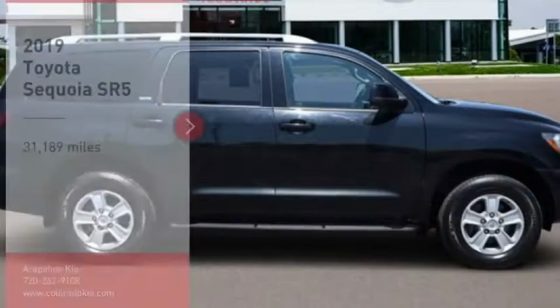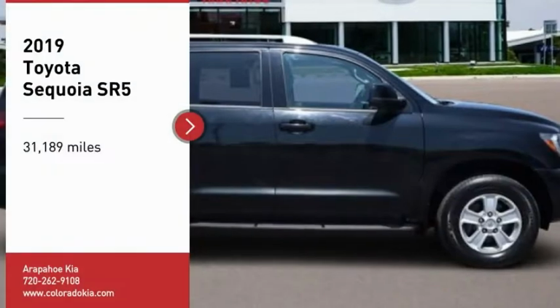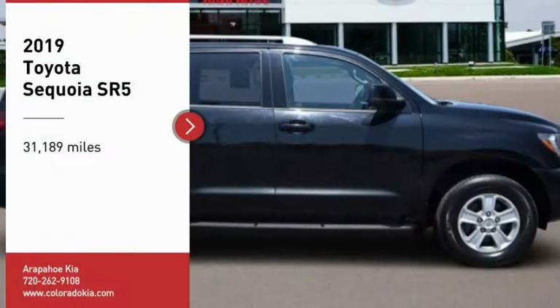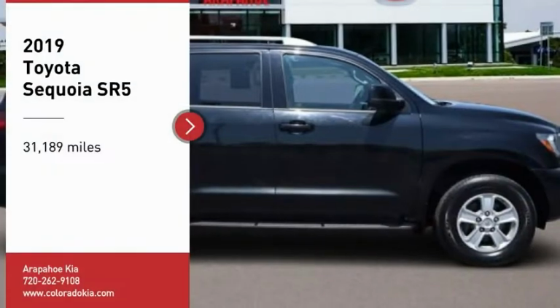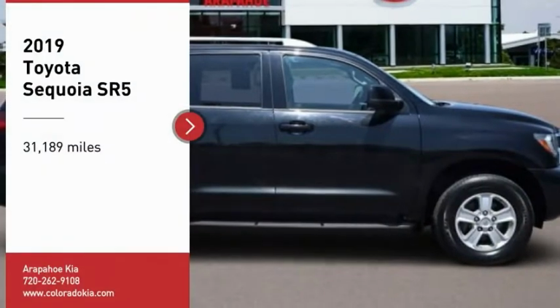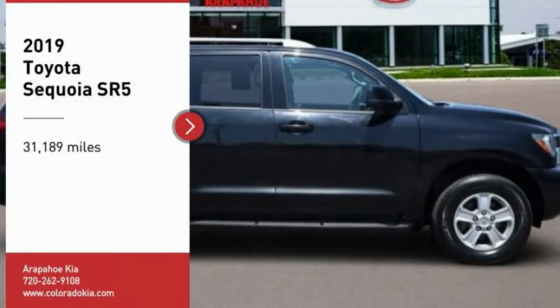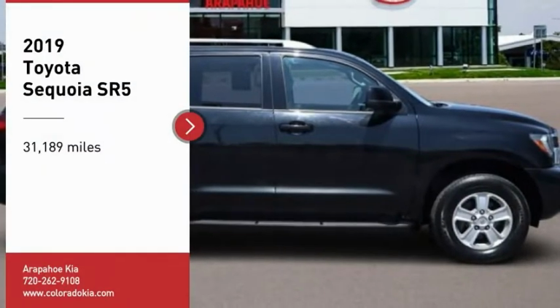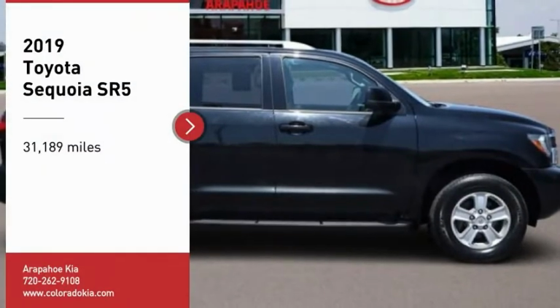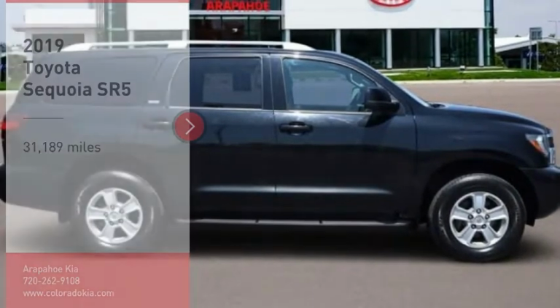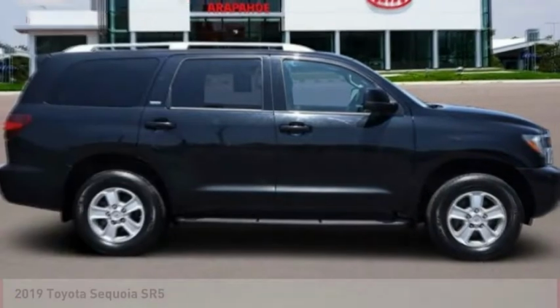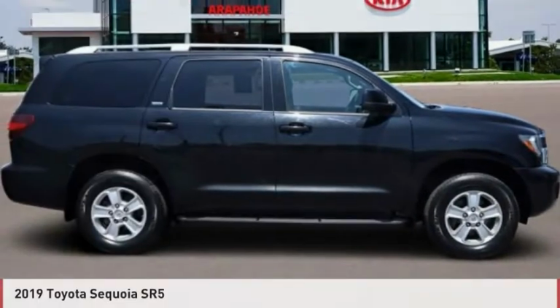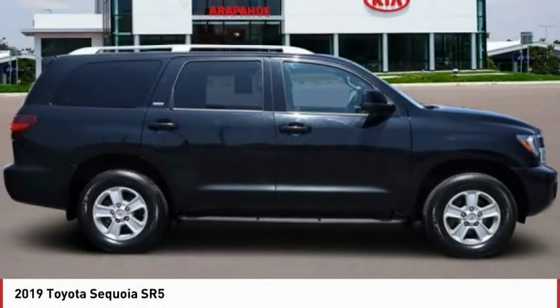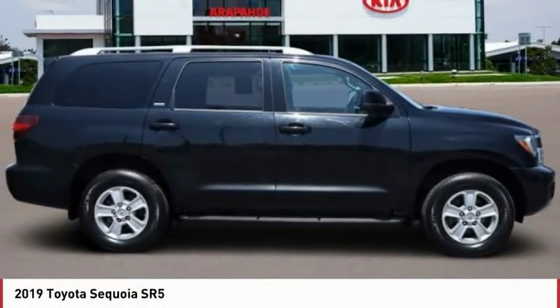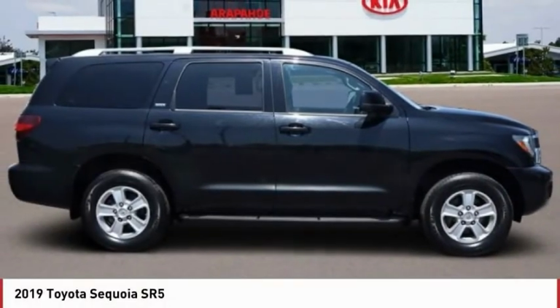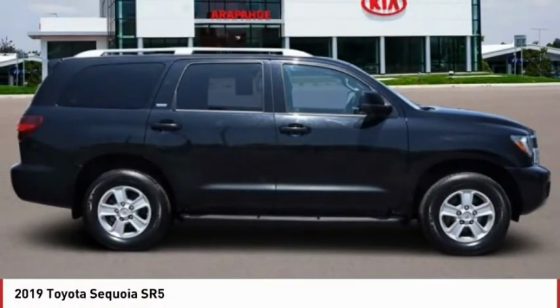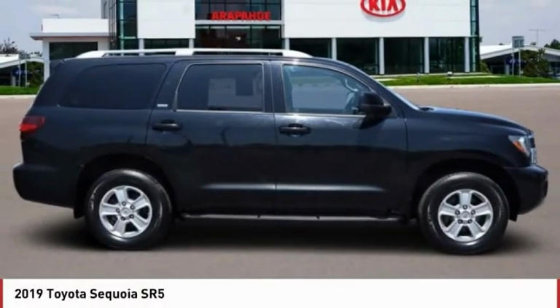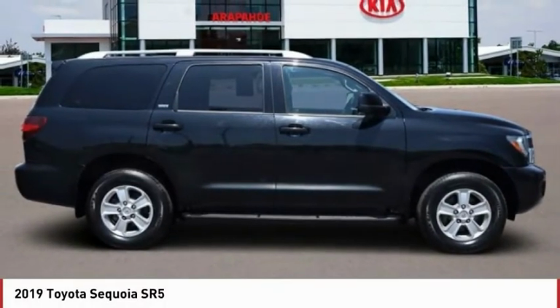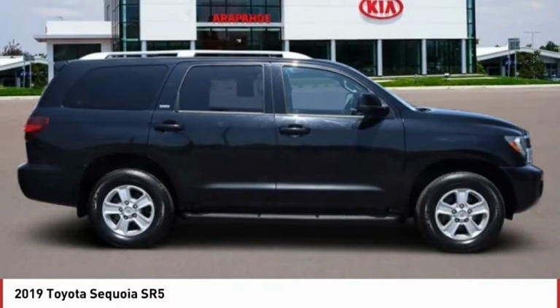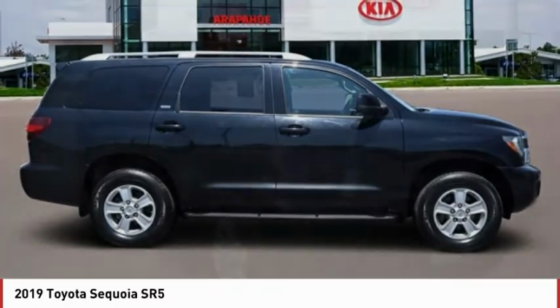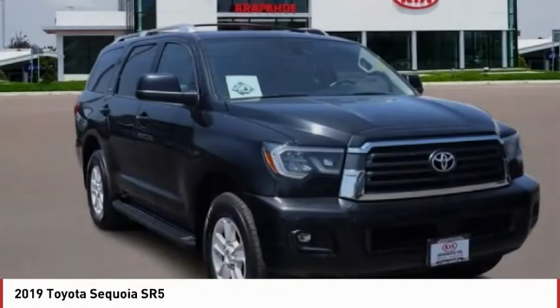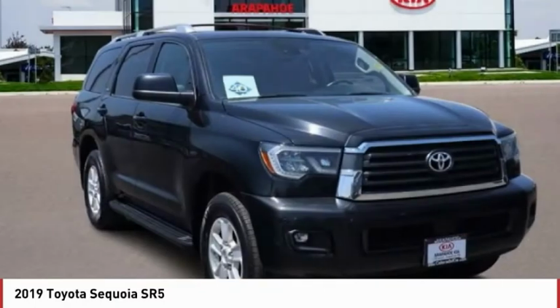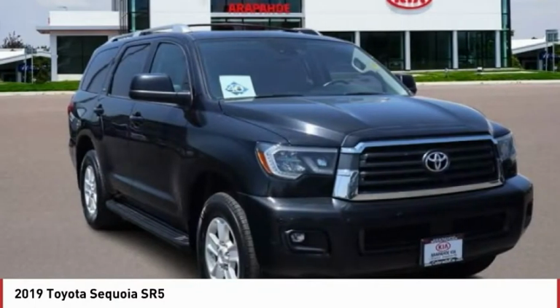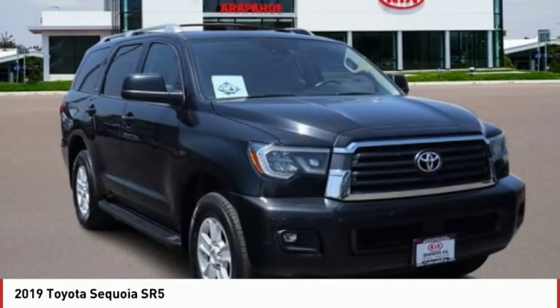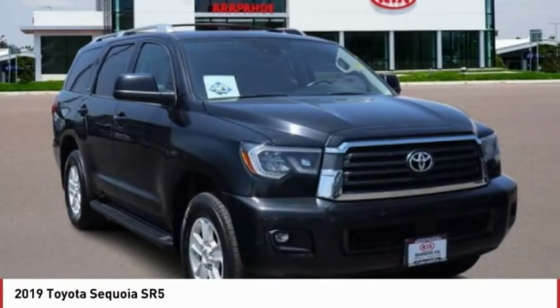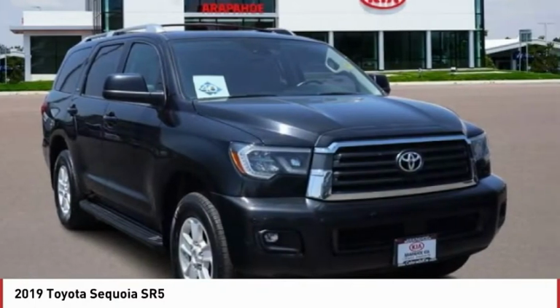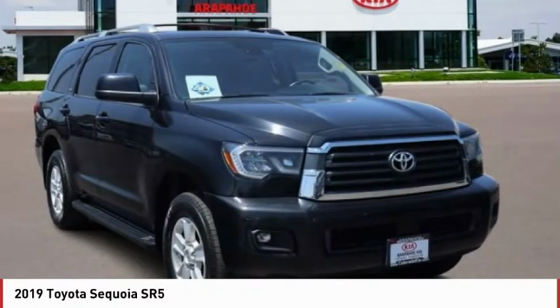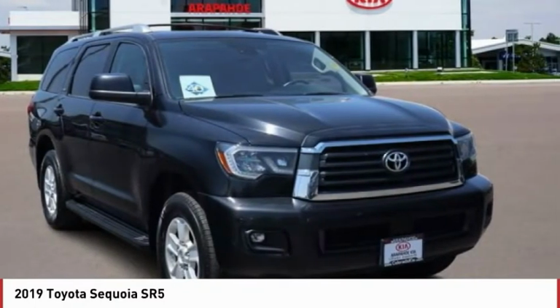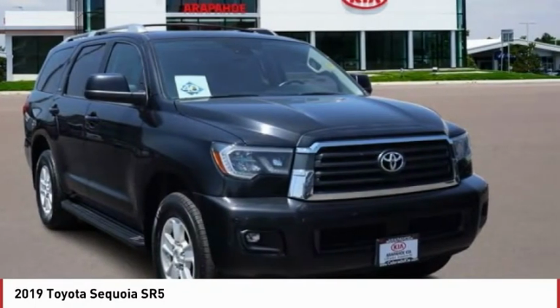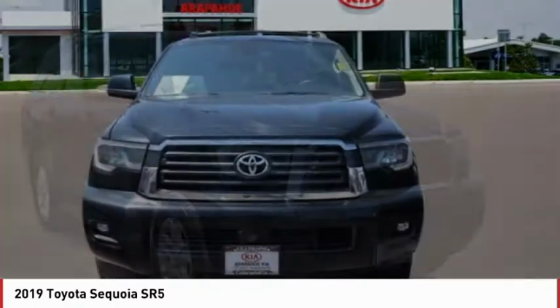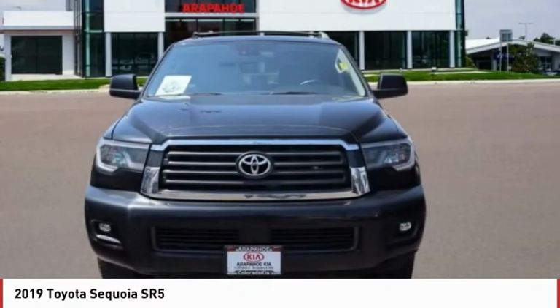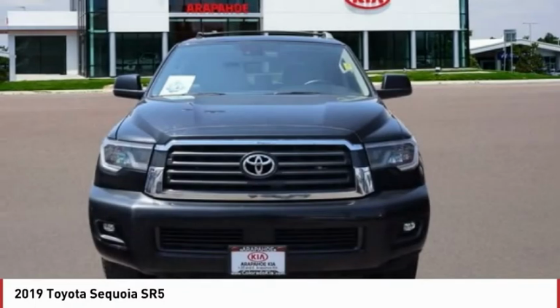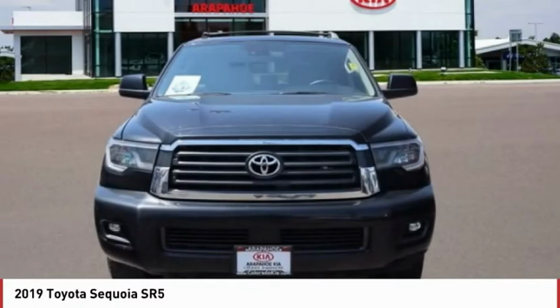Stop by and take a look at the 2019 Sequoia. Sequoia is perfect for any adventure, offering spacious comfort and style for up to eight passengers.